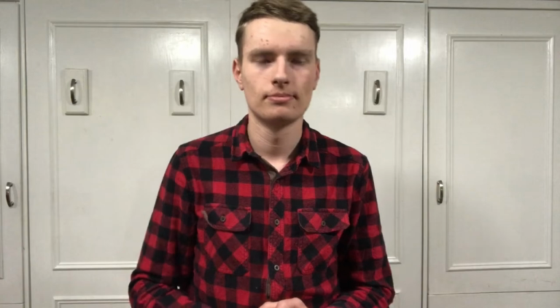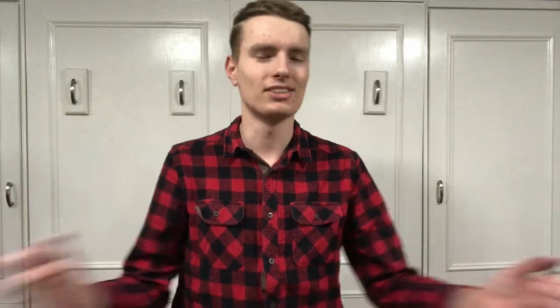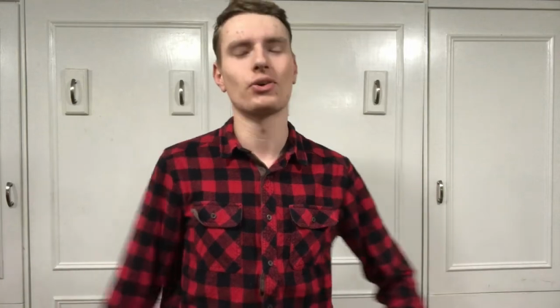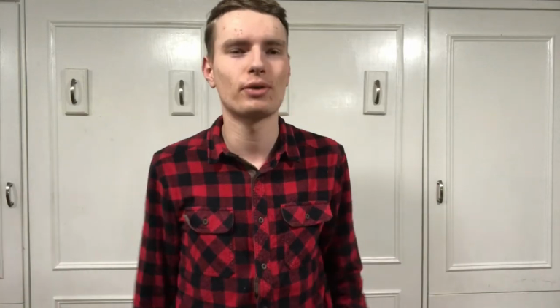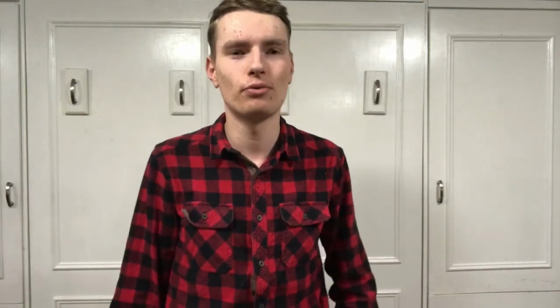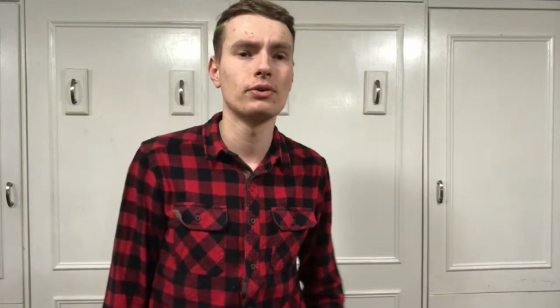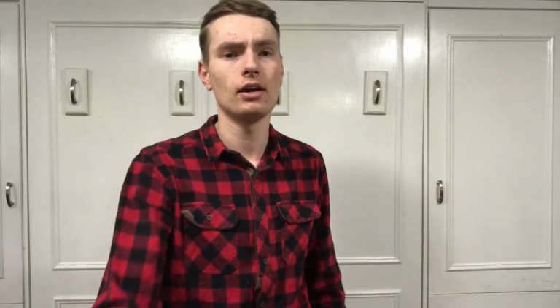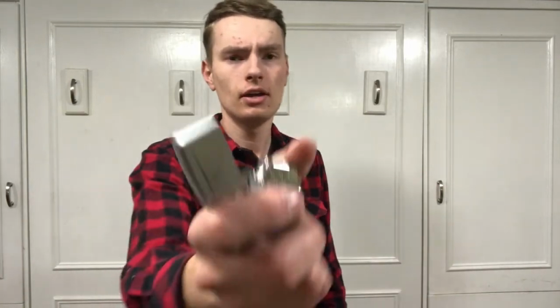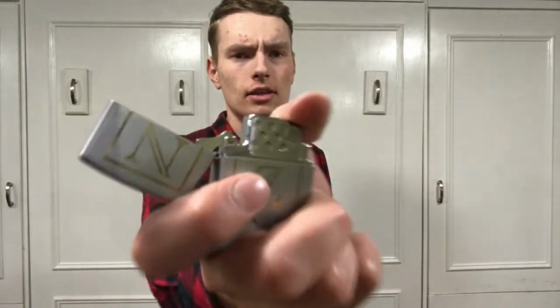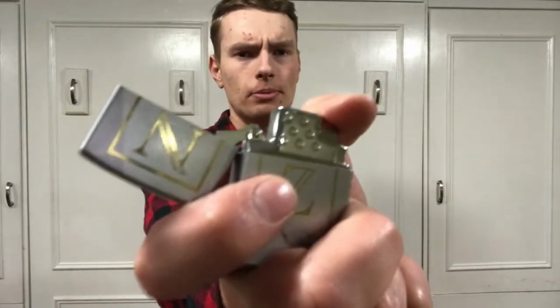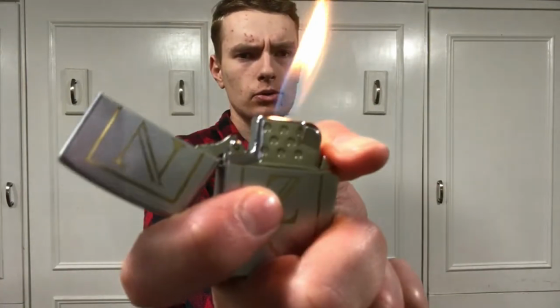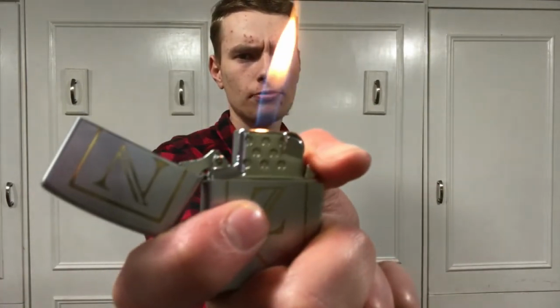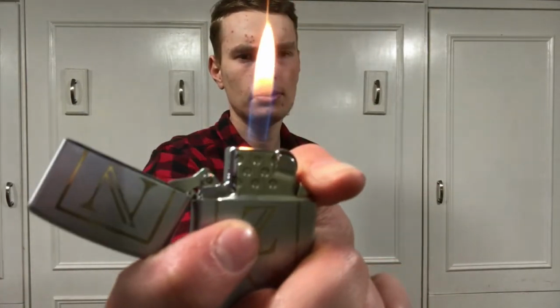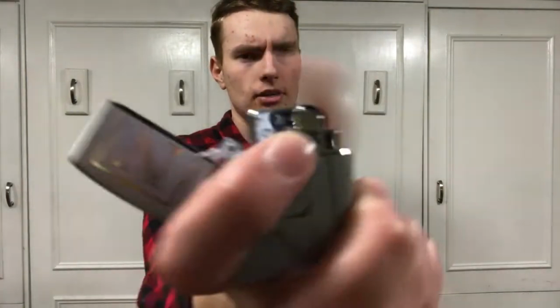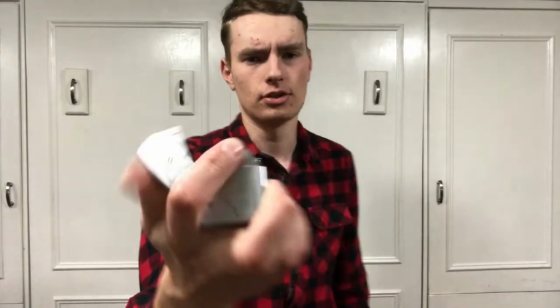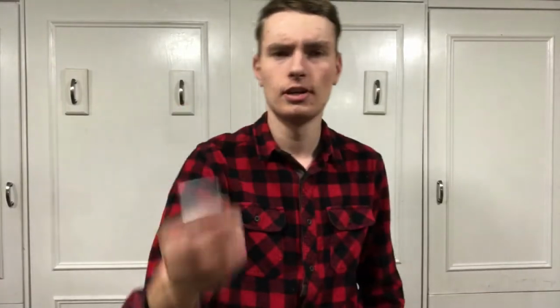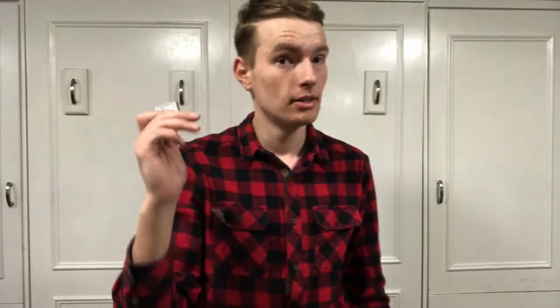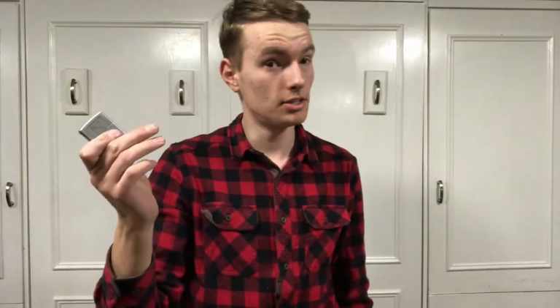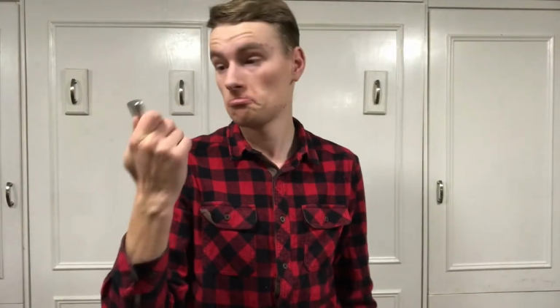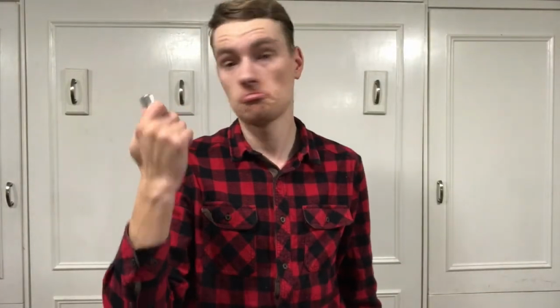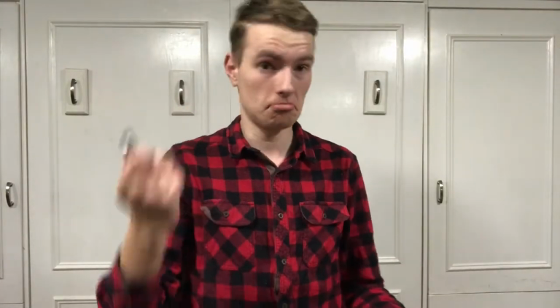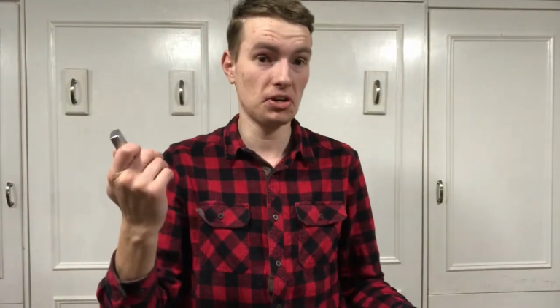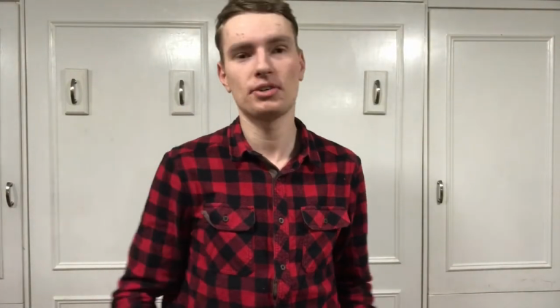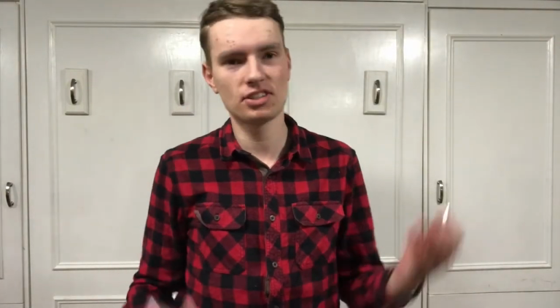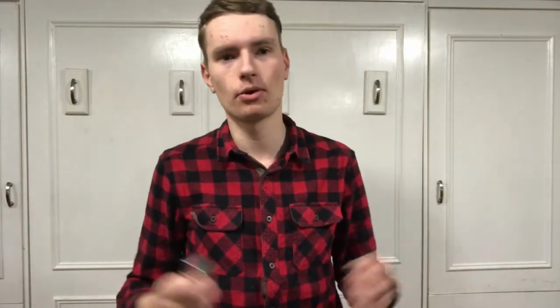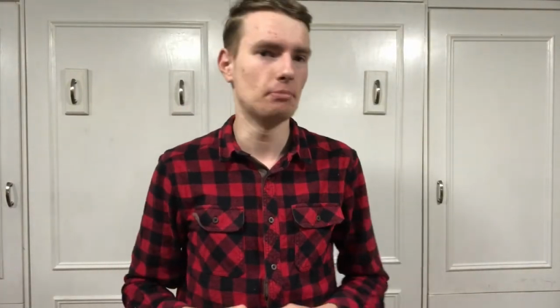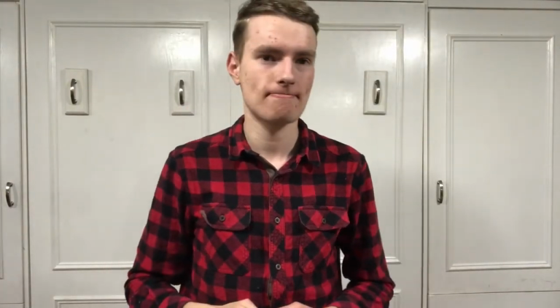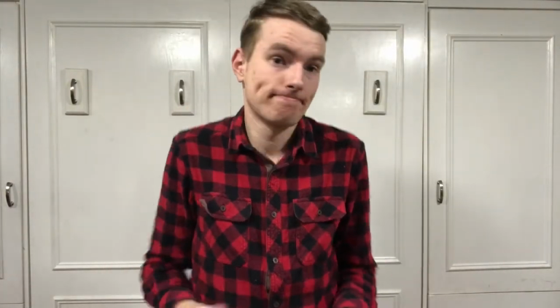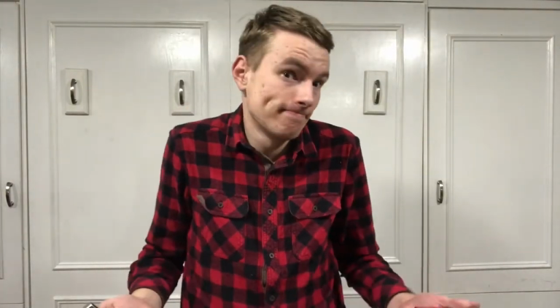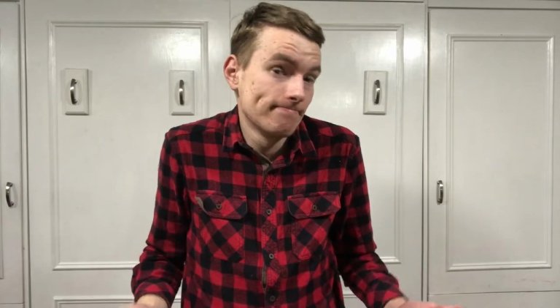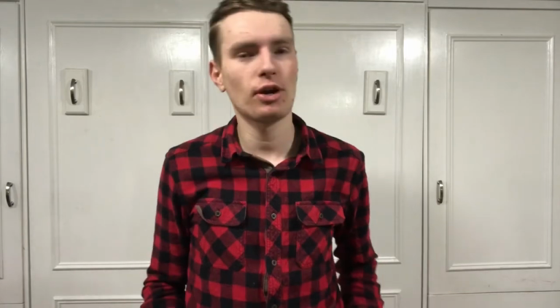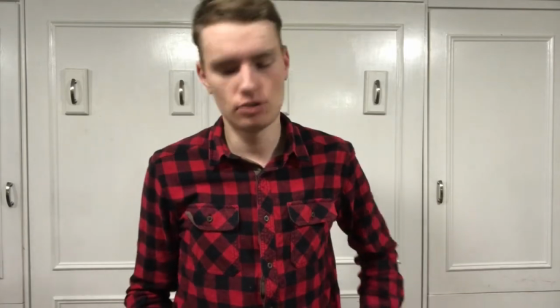Hey guys, how's it going? Got a quick video for you here today. The Zippo soft flame butane insert — is it good or is it just a glorified Bic? Let's go right into it.